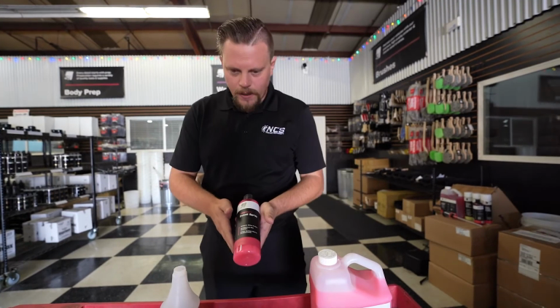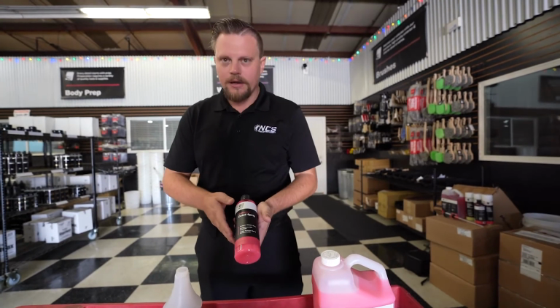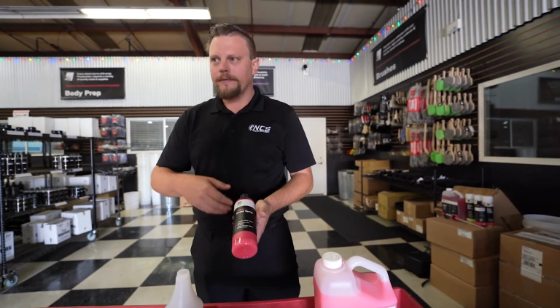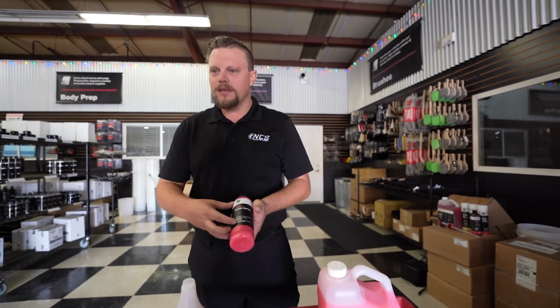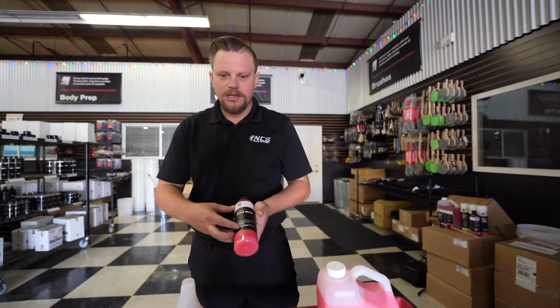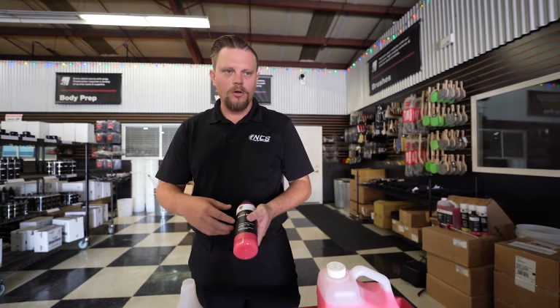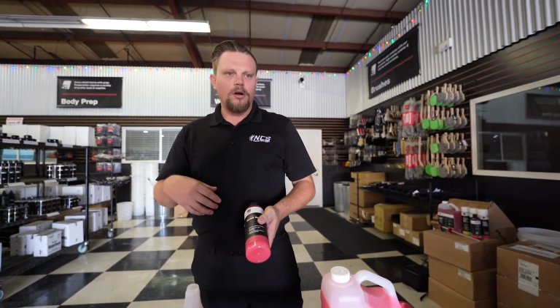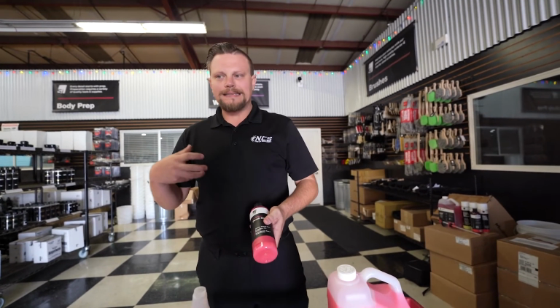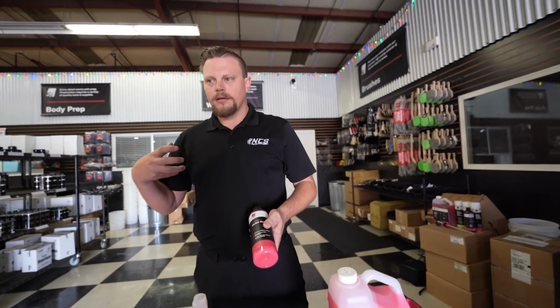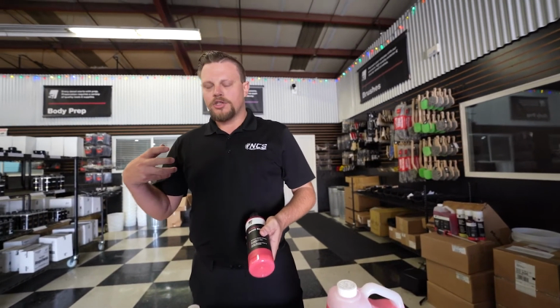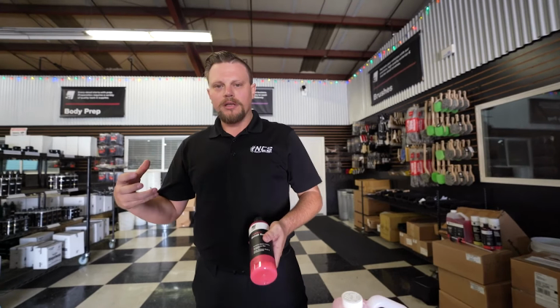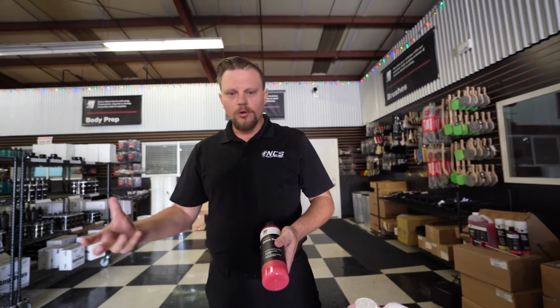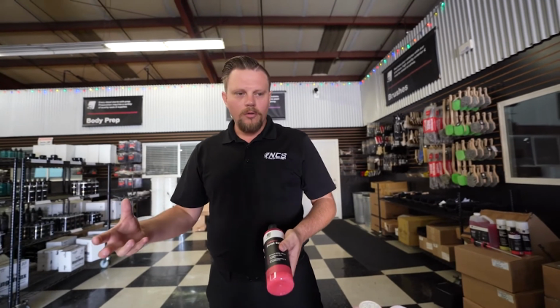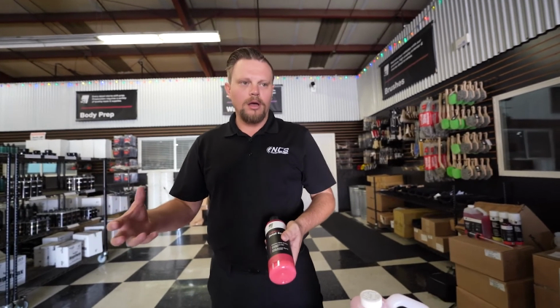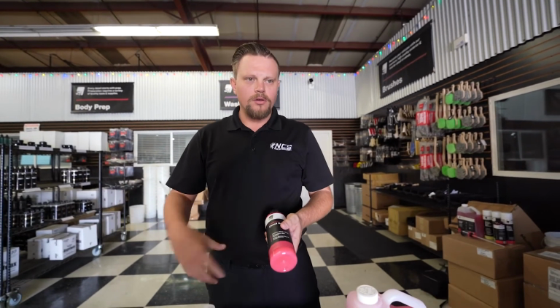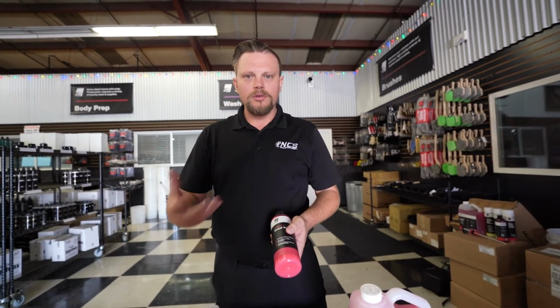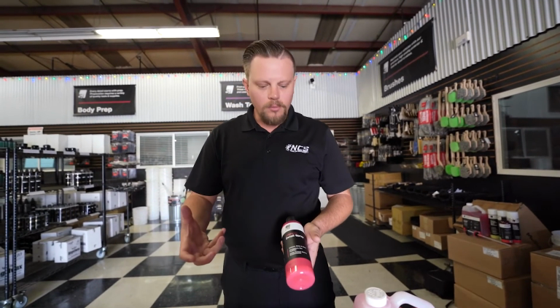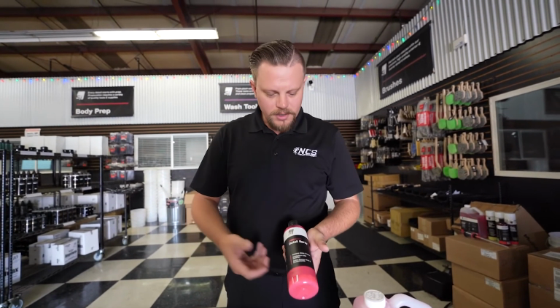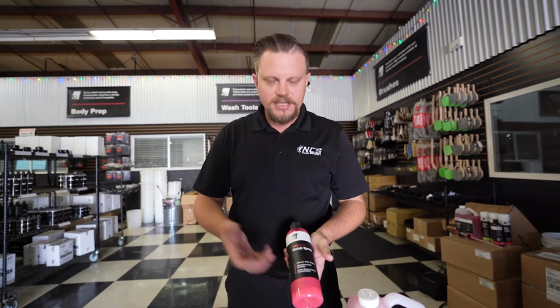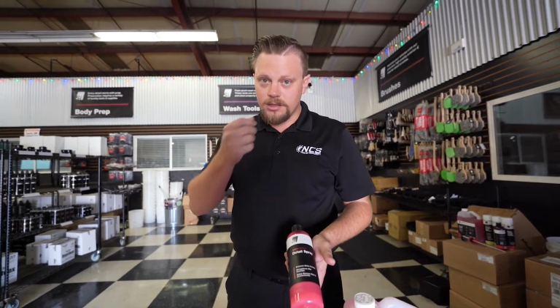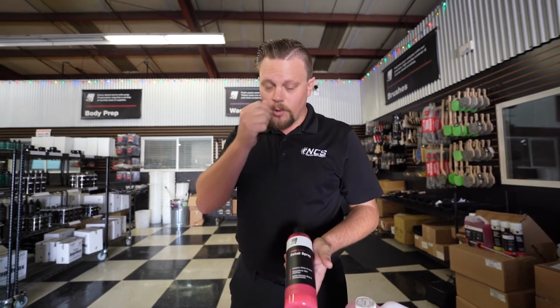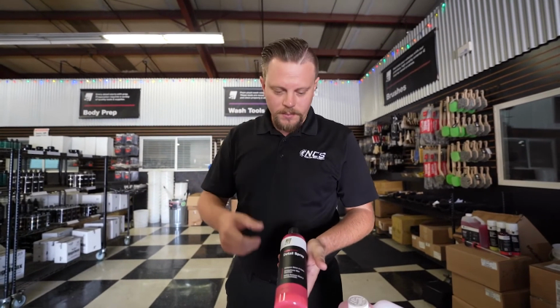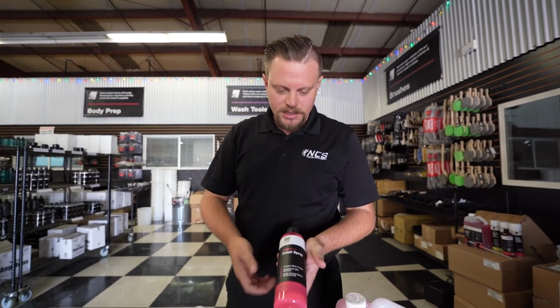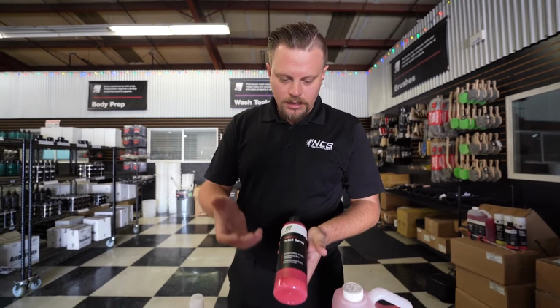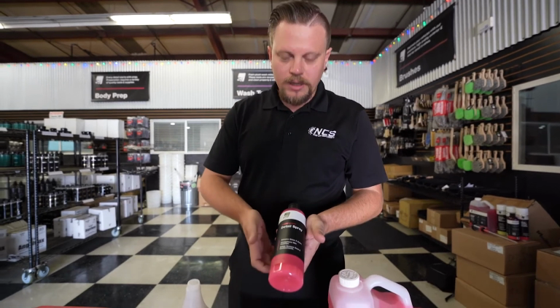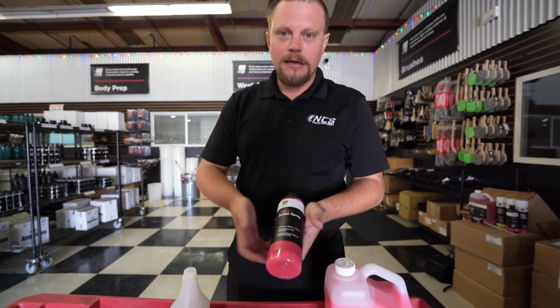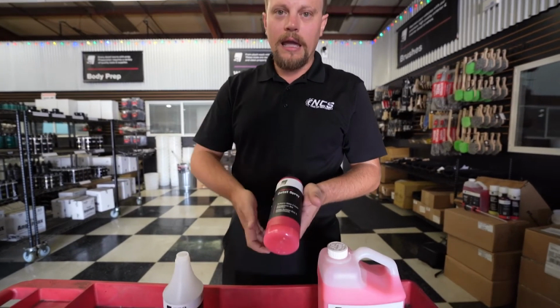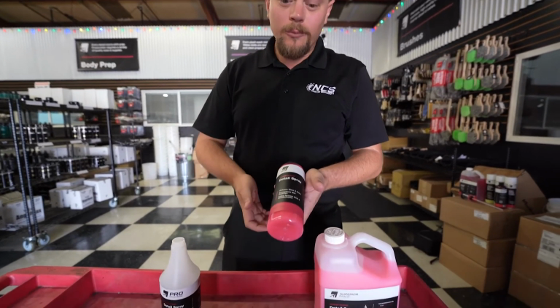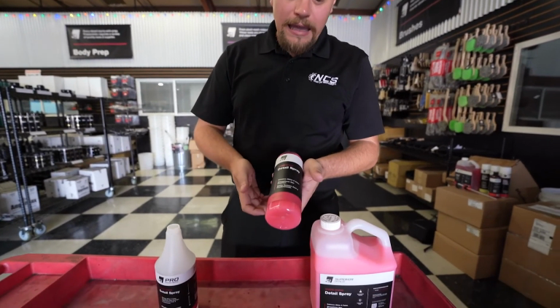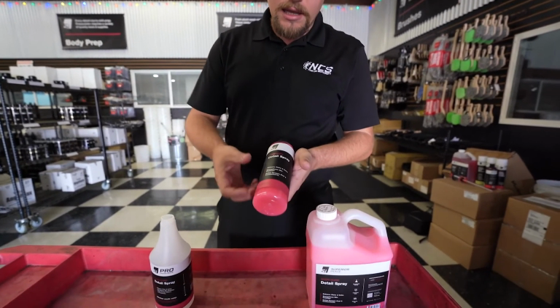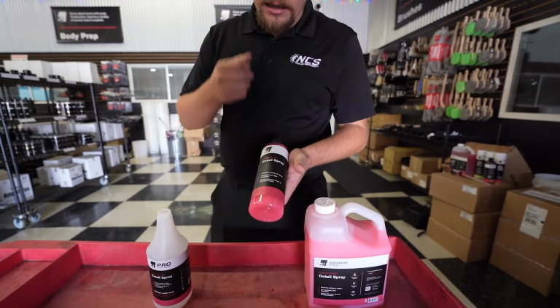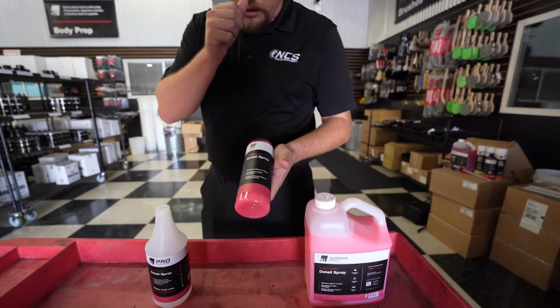Some products out there in the quick detailer world are not generally dilutable and they're only used for one purpose. Ours is actually used for multi purposes — quick detailer, and we can use it as a clay lube.